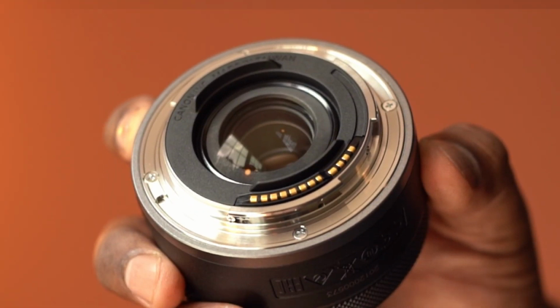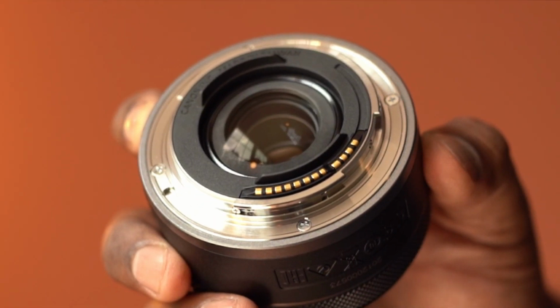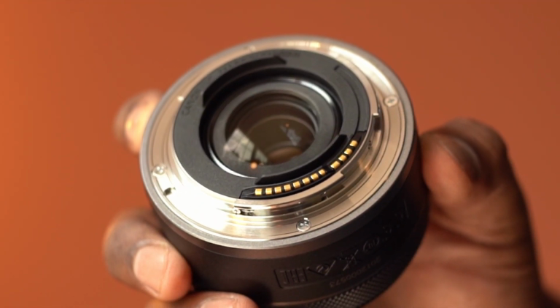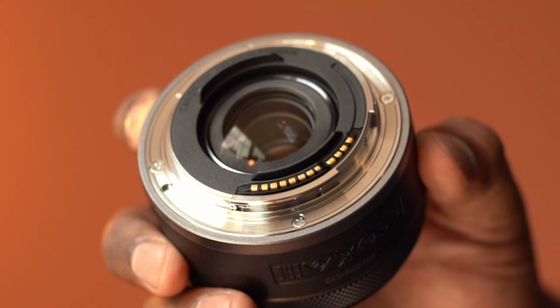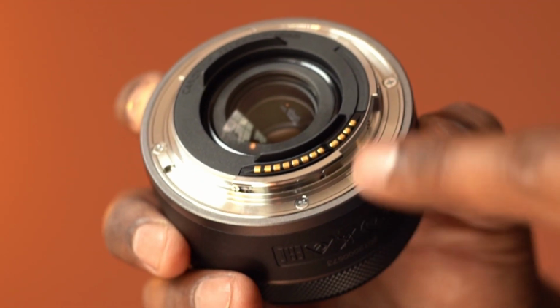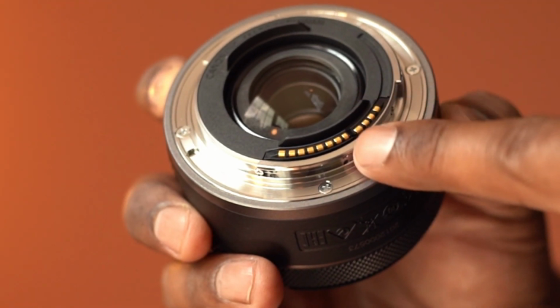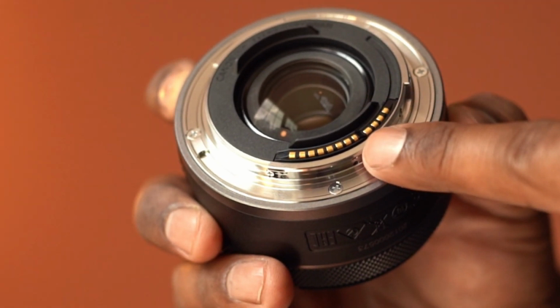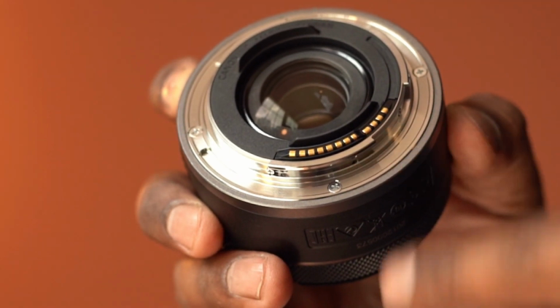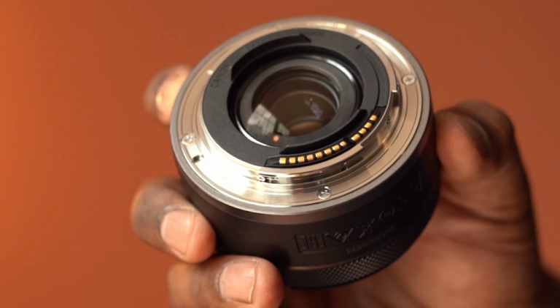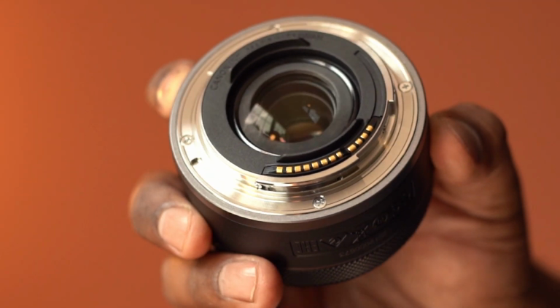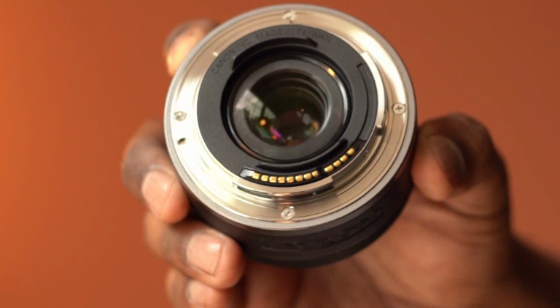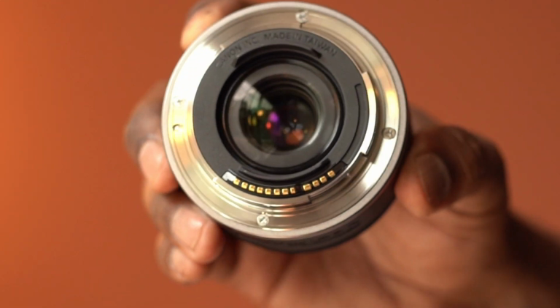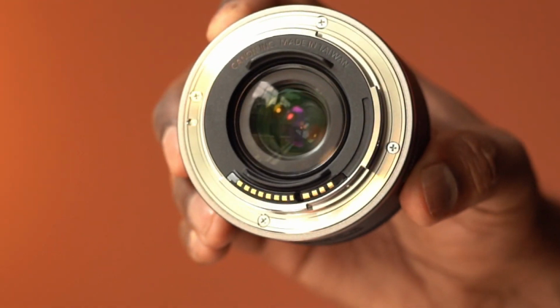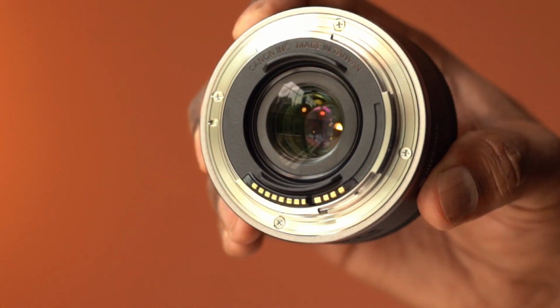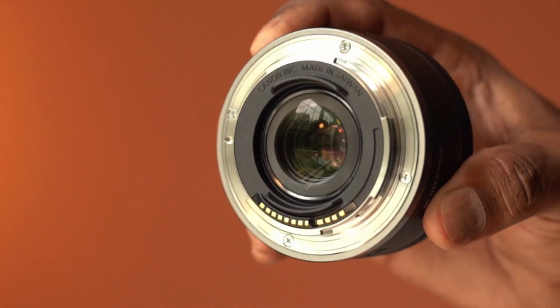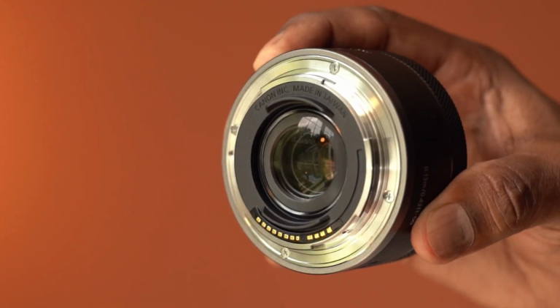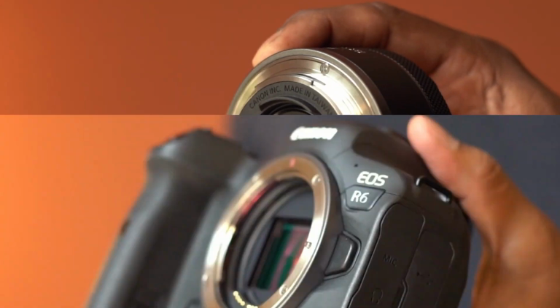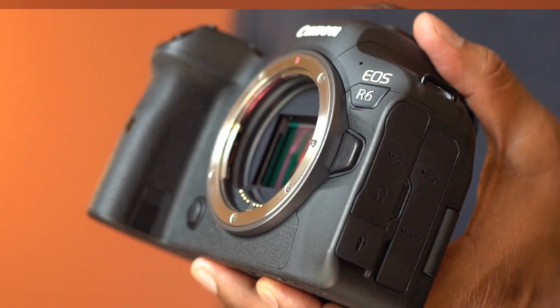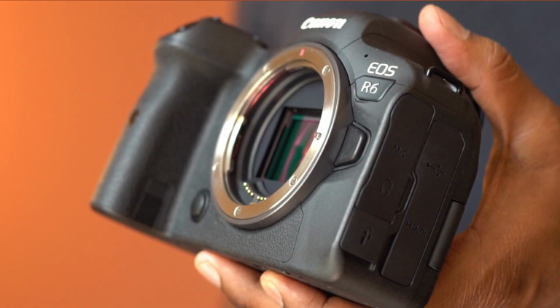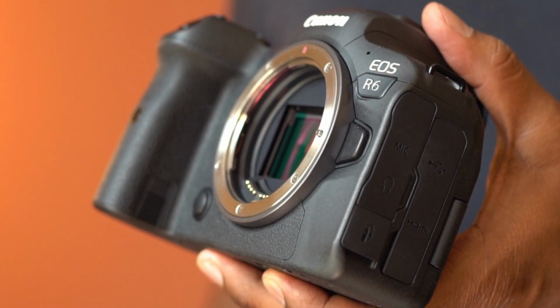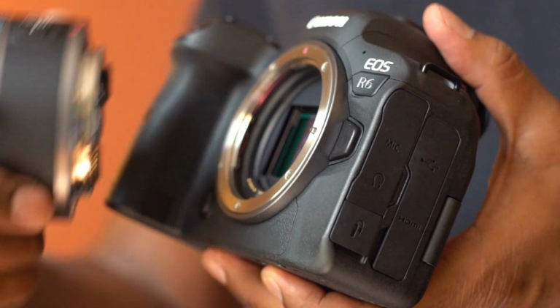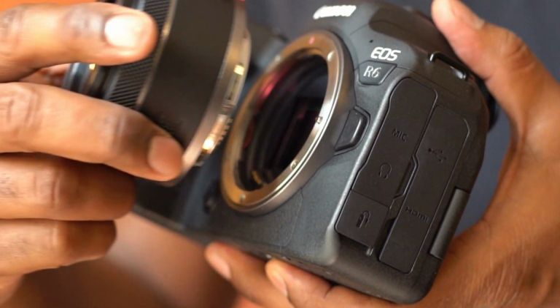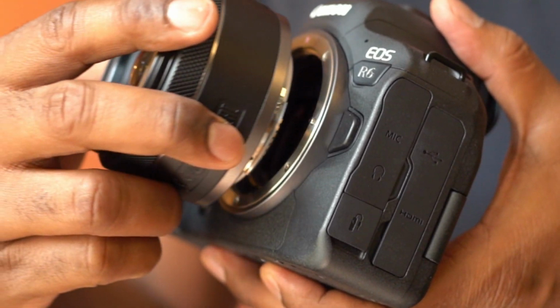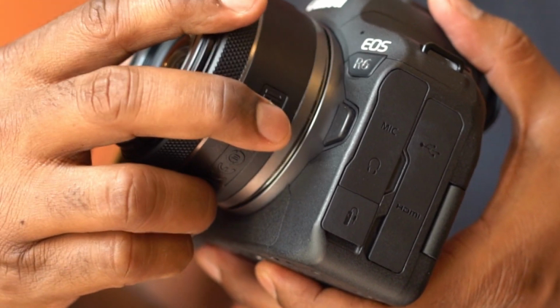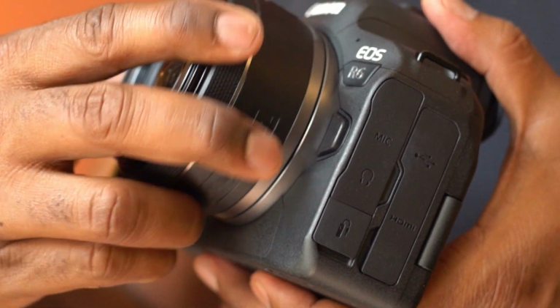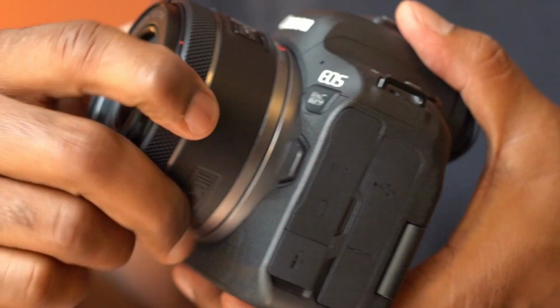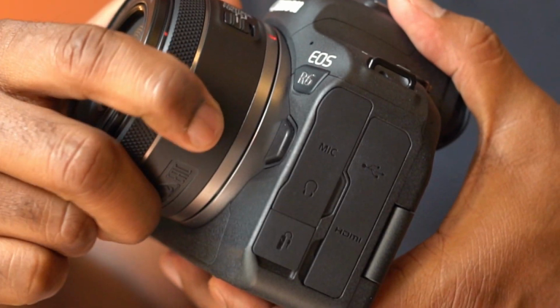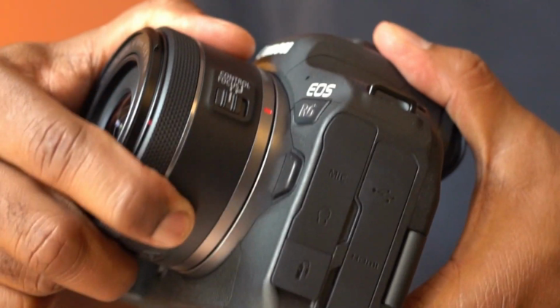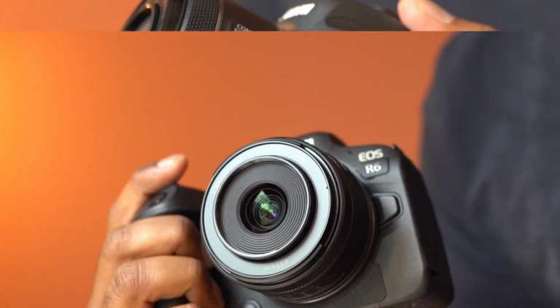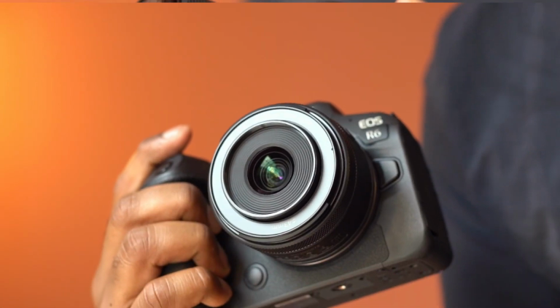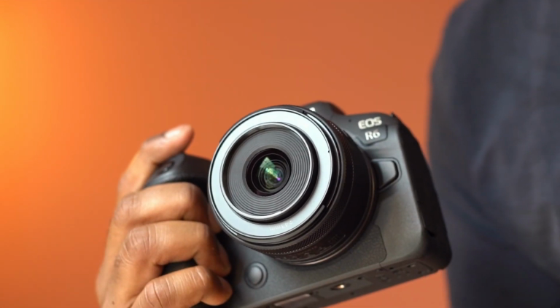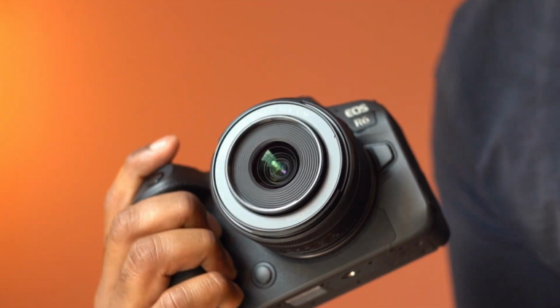This is compatible with the Canon RF camera mount. Let's make it ready for a few demo shots. There you go.